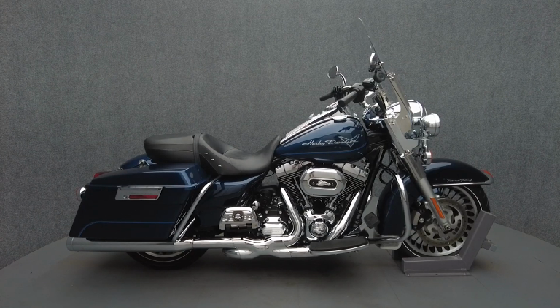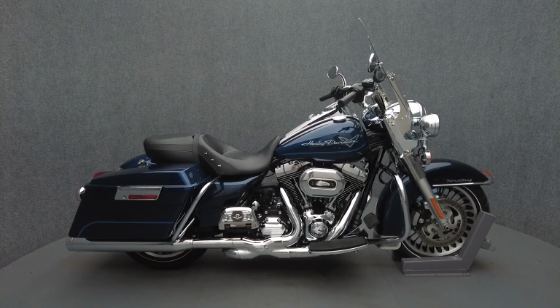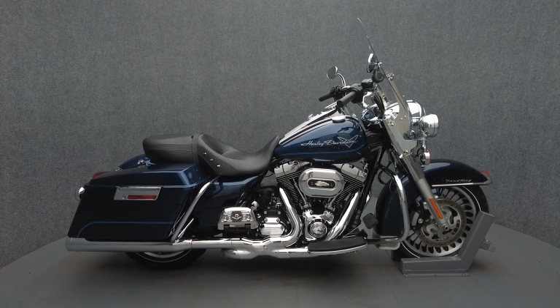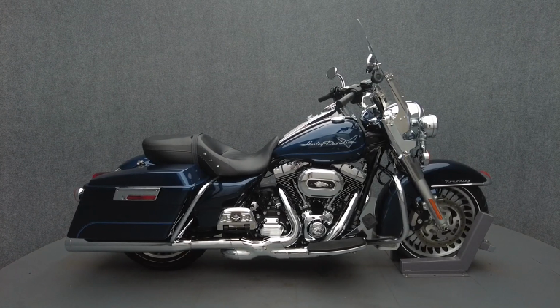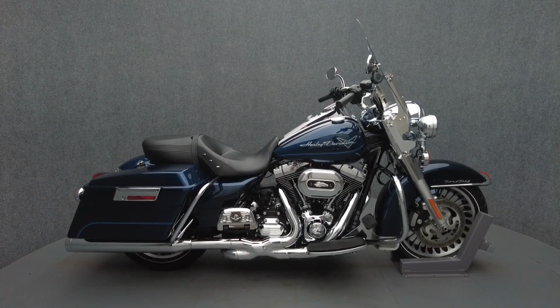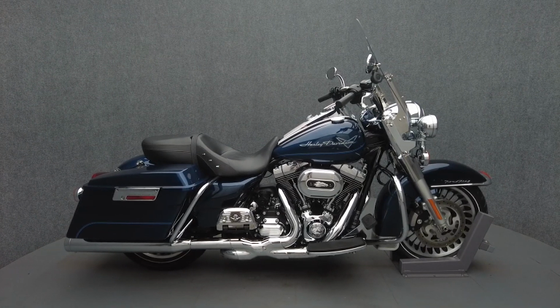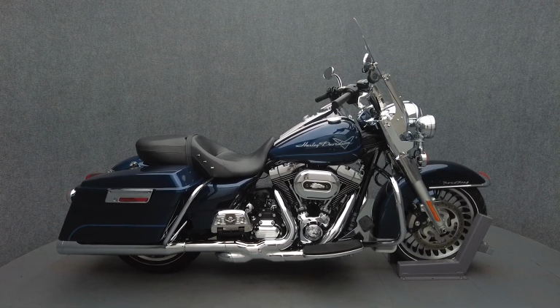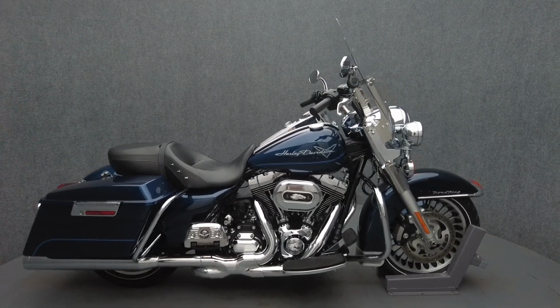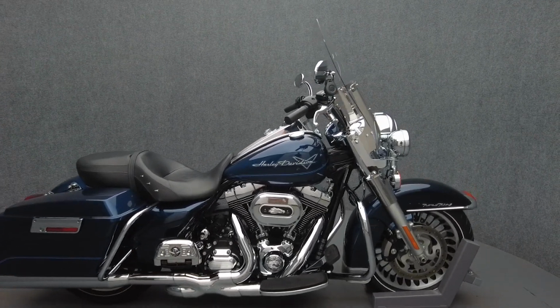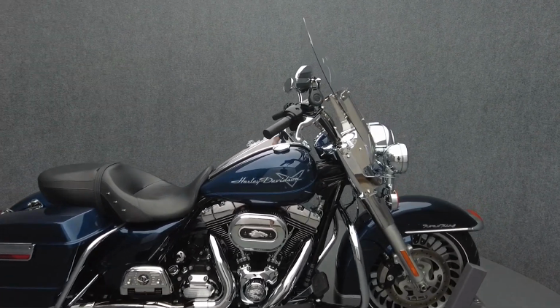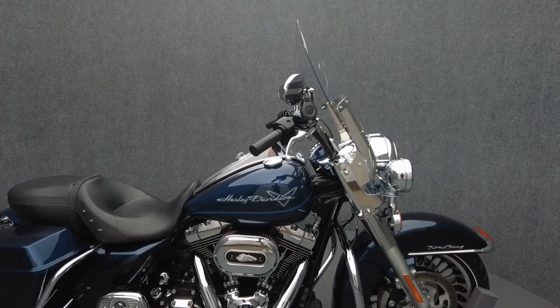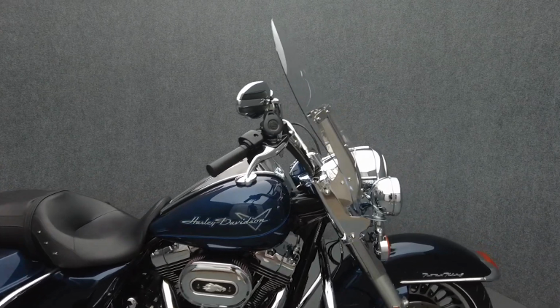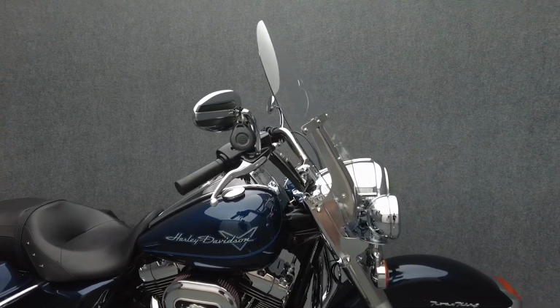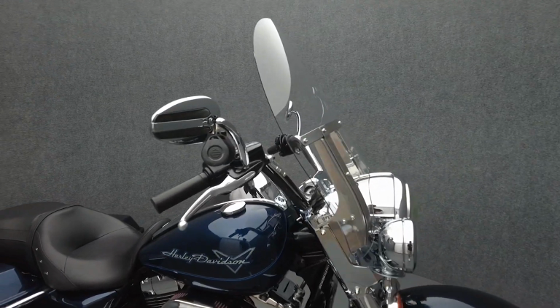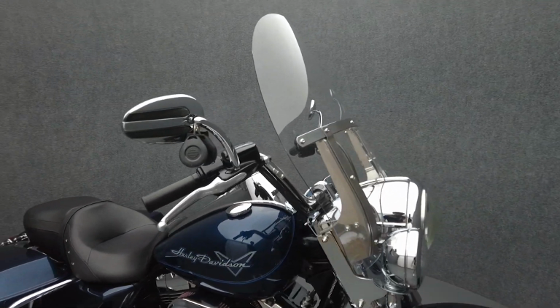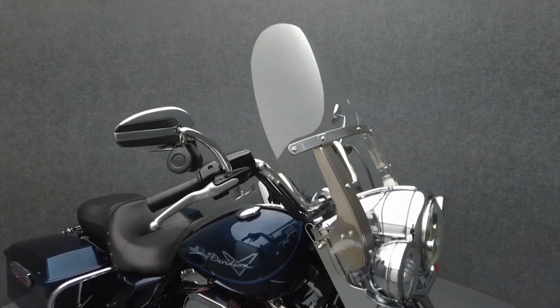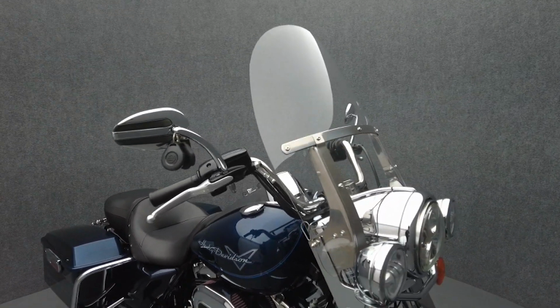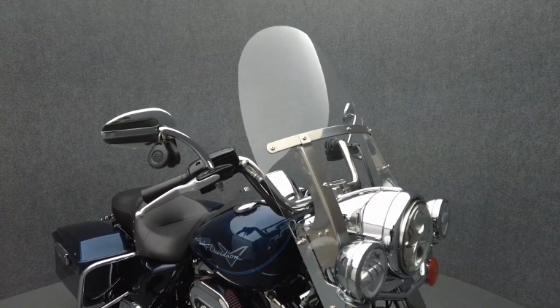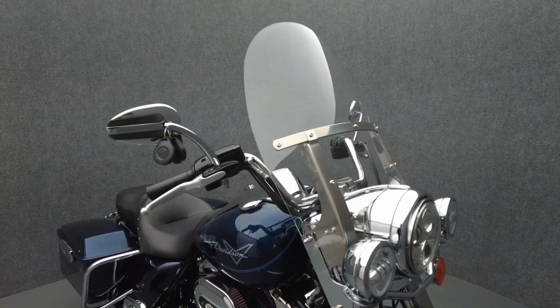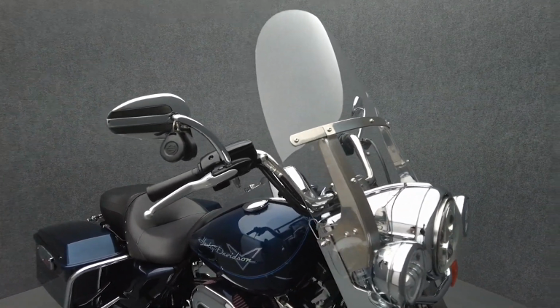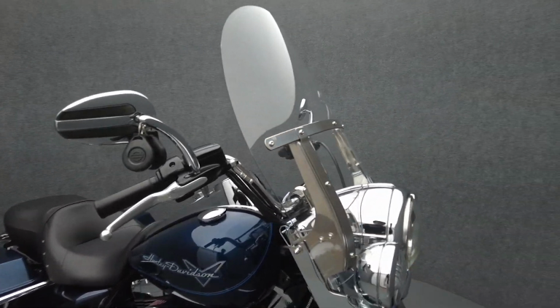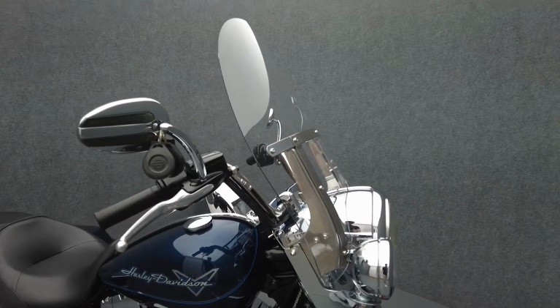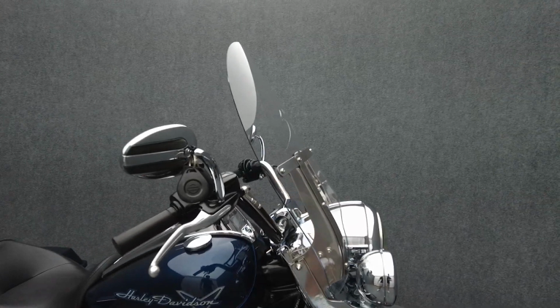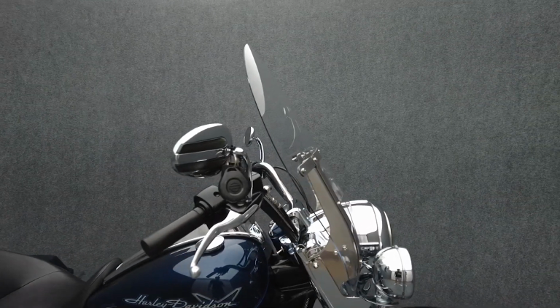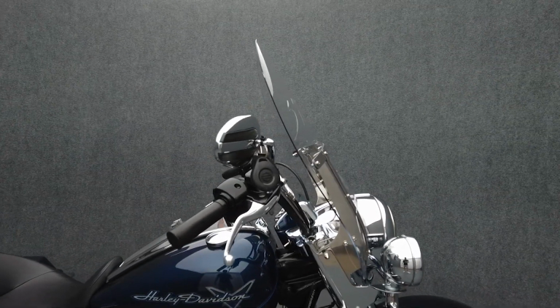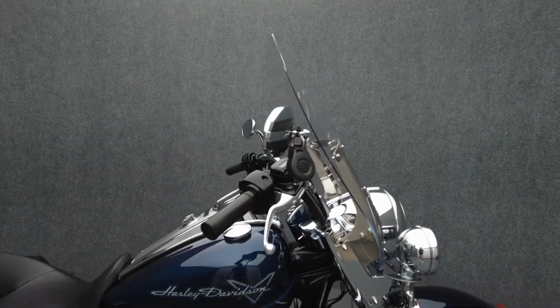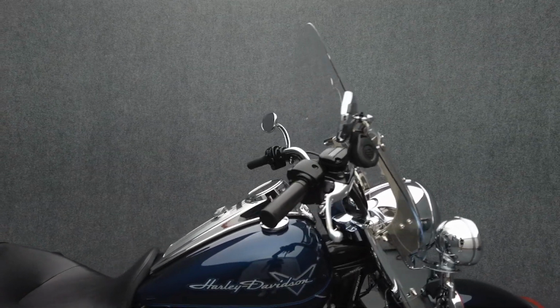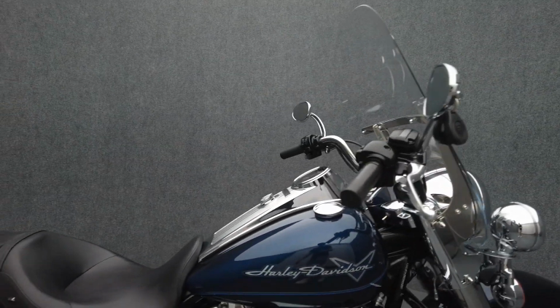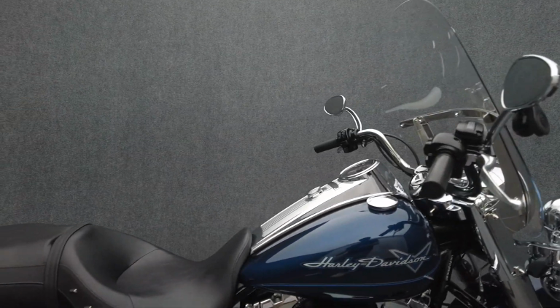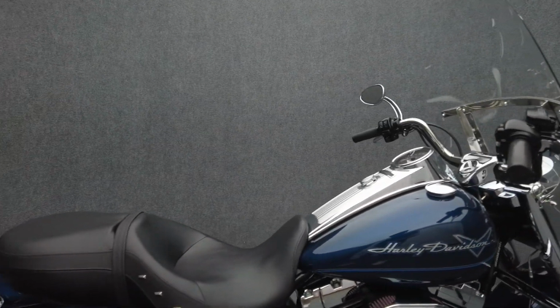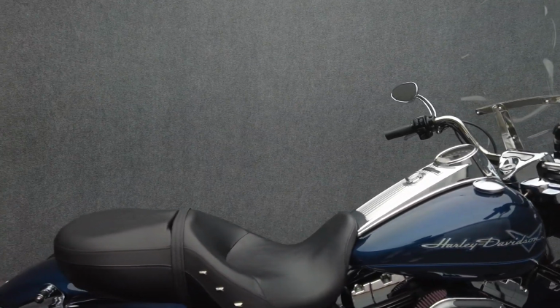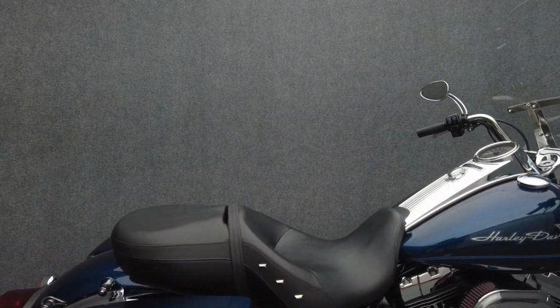Hey everyone, this is Keegan from National Power Sports. This 2012 Harley-Davidson Road King with only 16,384 miles passes New Hampshire State Inspection and runs well. It comes equipped with ABS and cruise control.